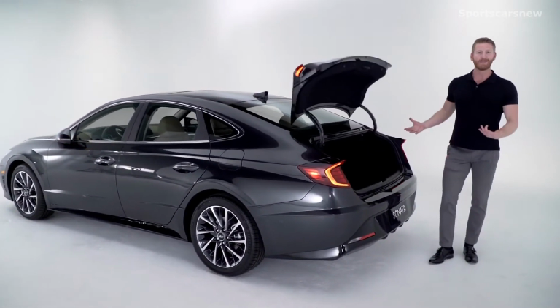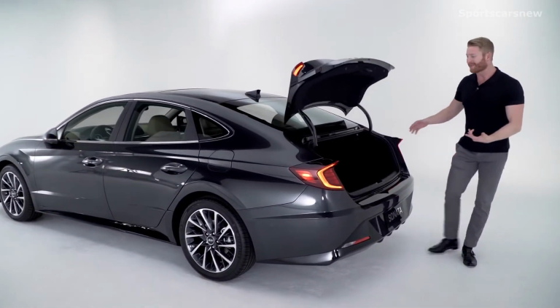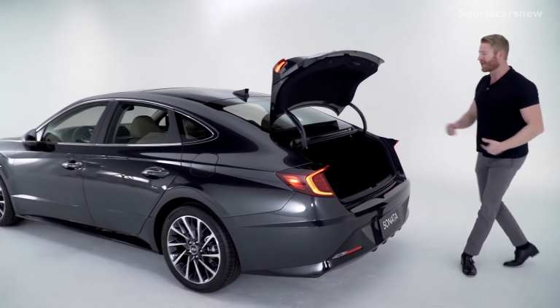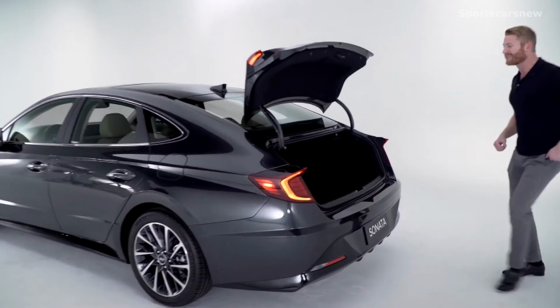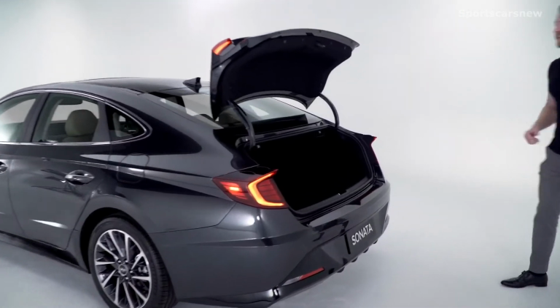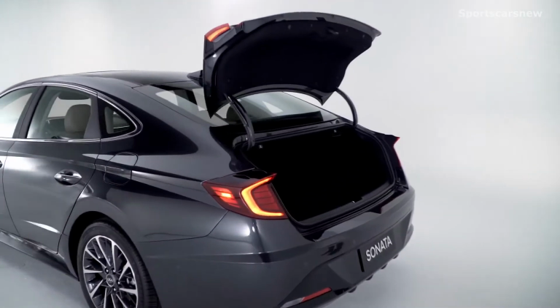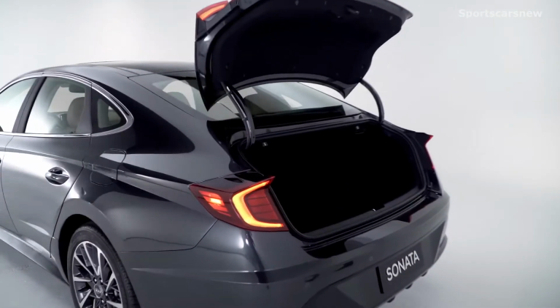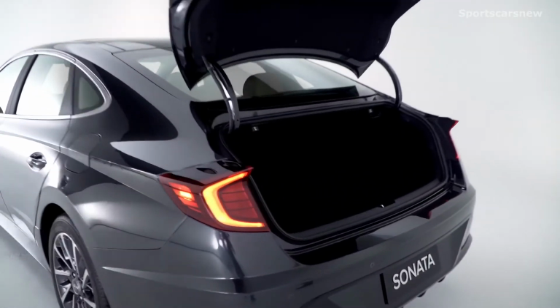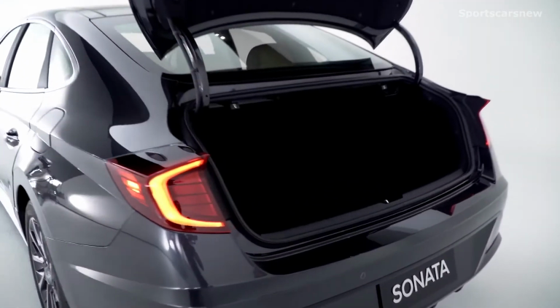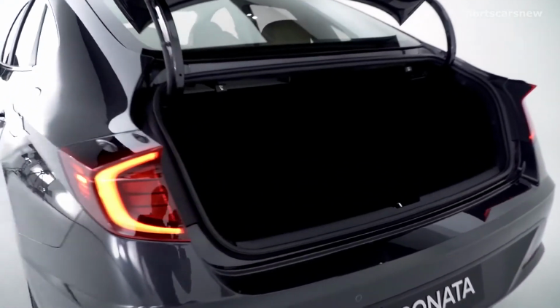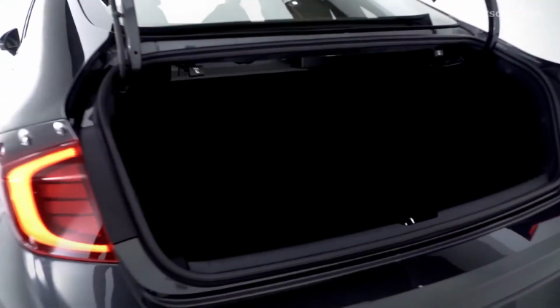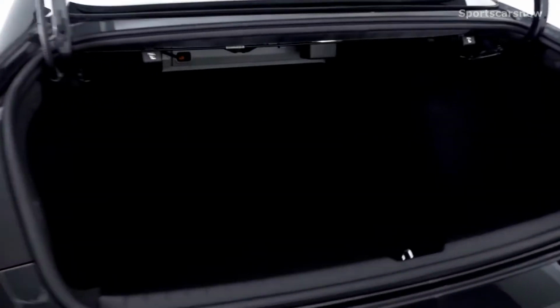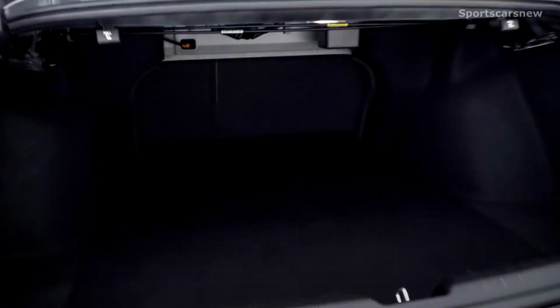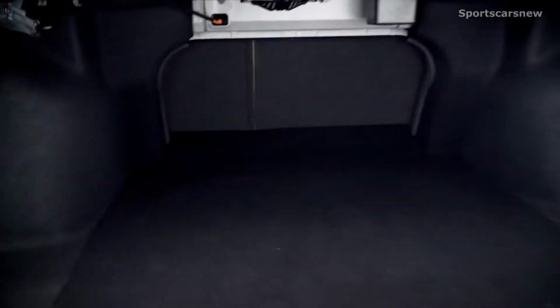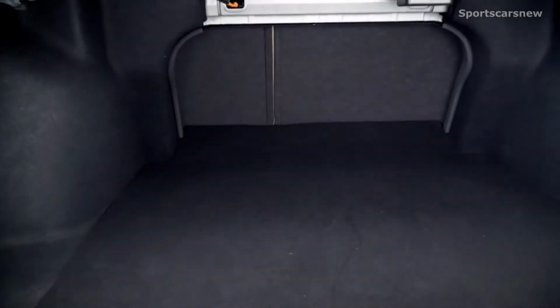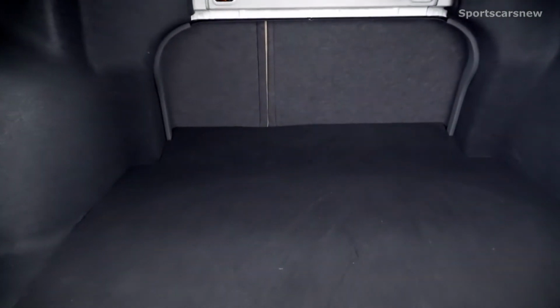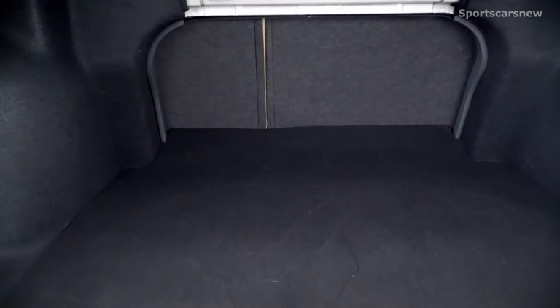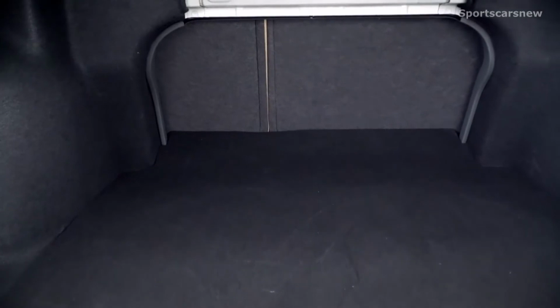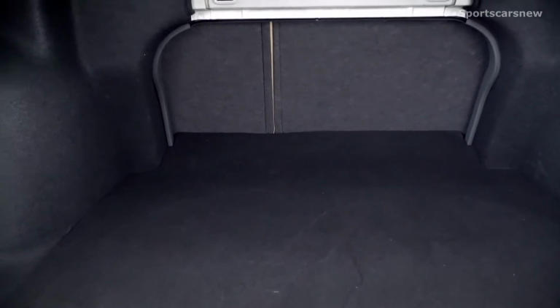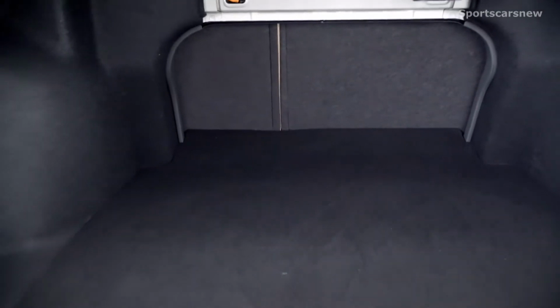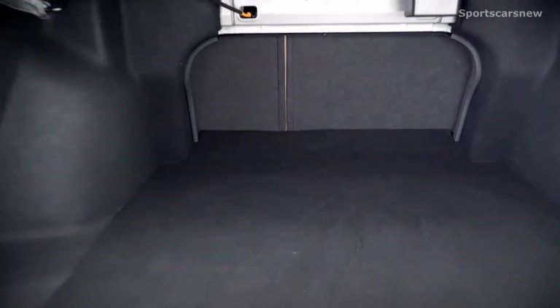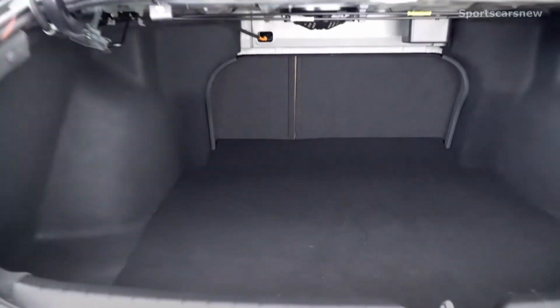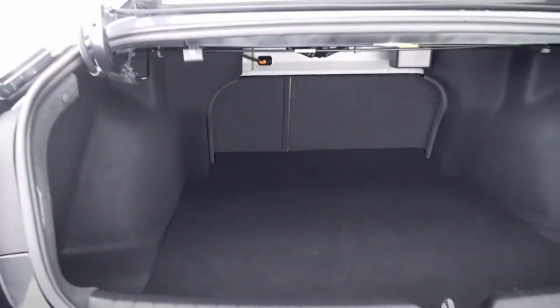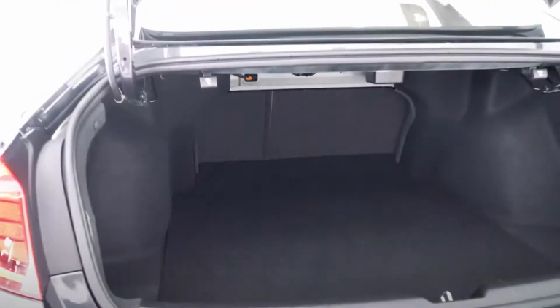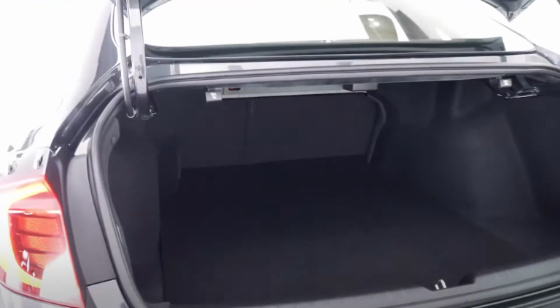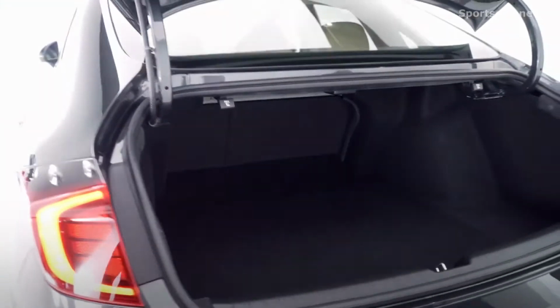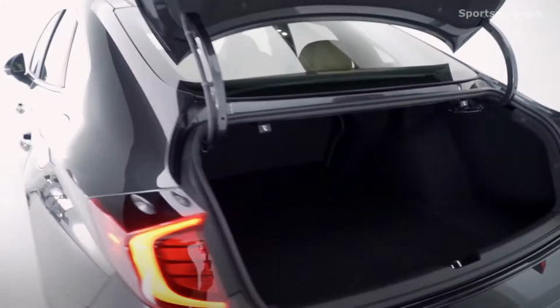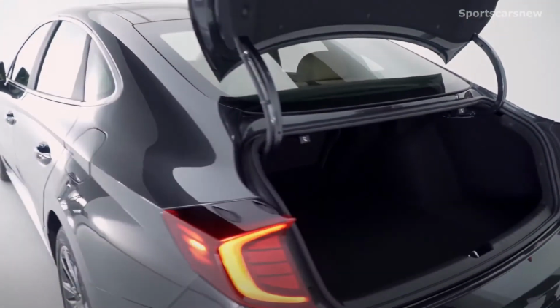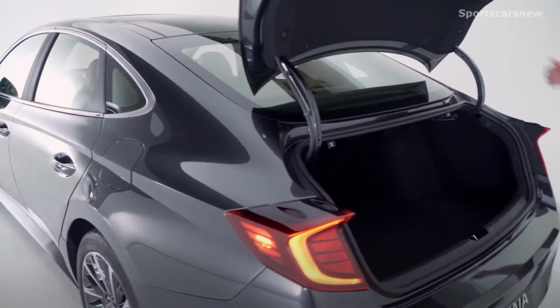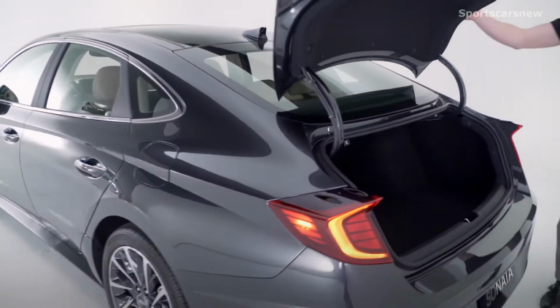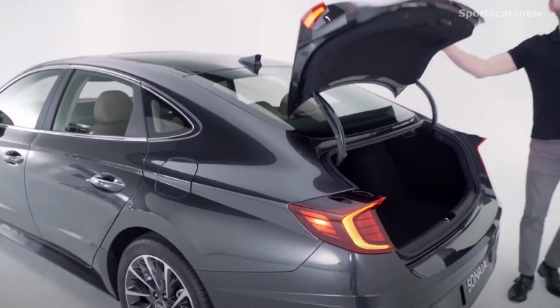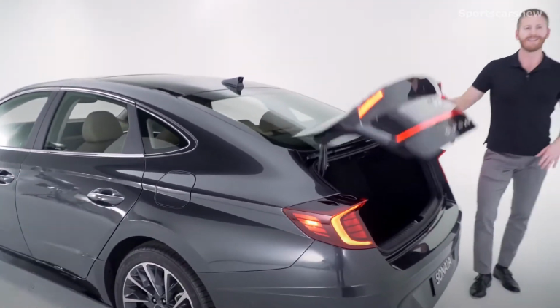Speaking of that trunk, you have 16.3 cubic feet of cargo capacity, a 60-40 fold-down of the seats, and a spare tire, so the Sonata is ready for all of your cargo utility needs.